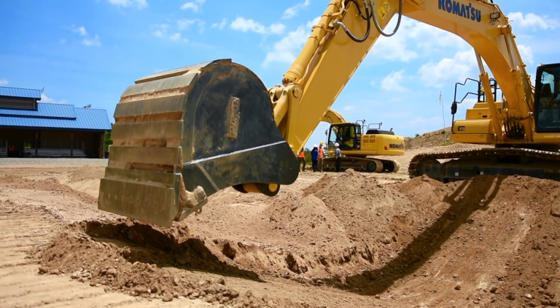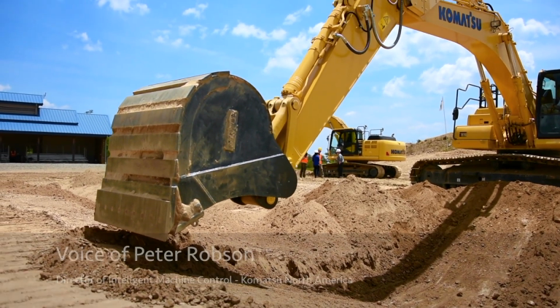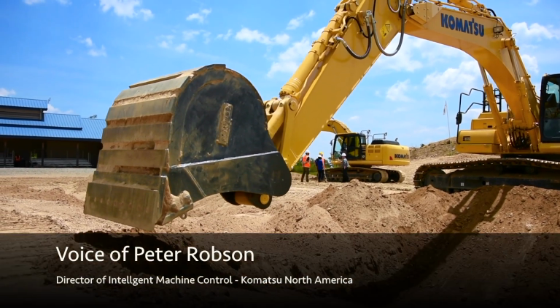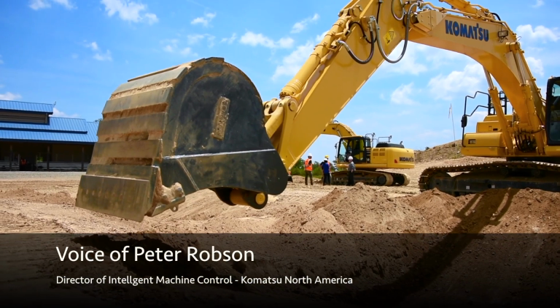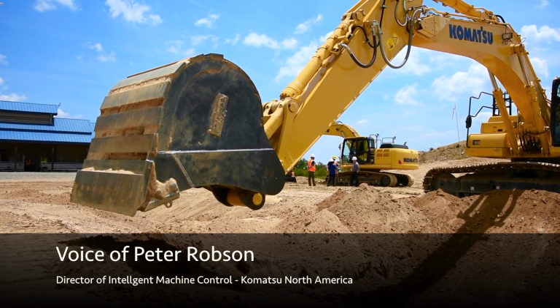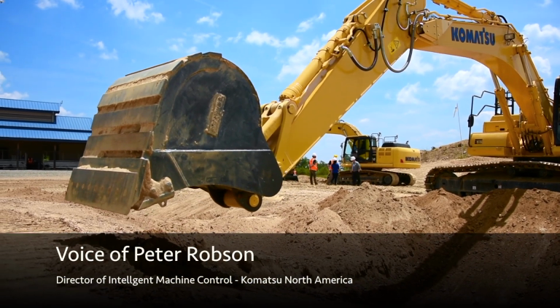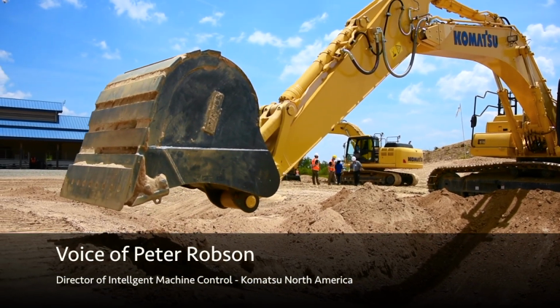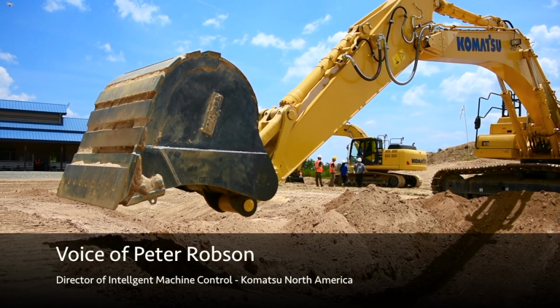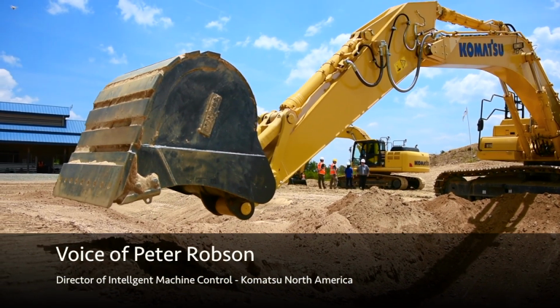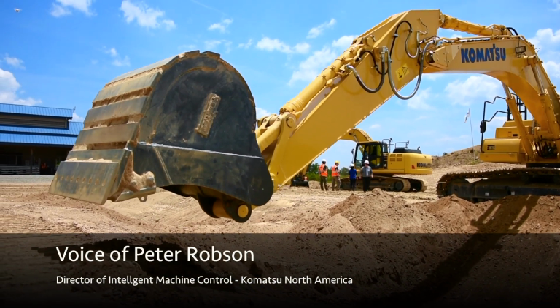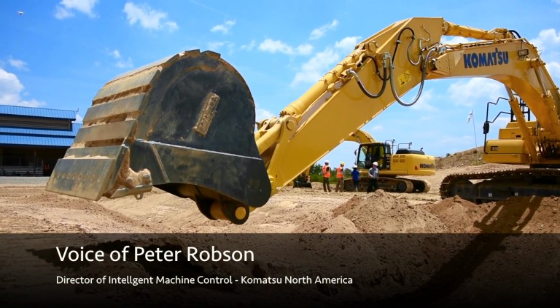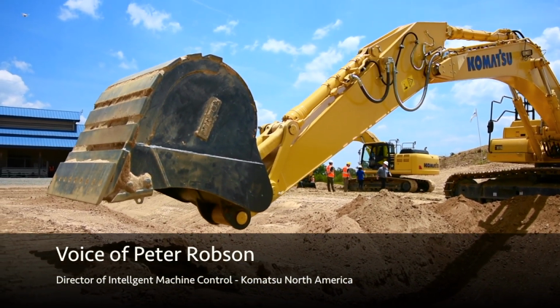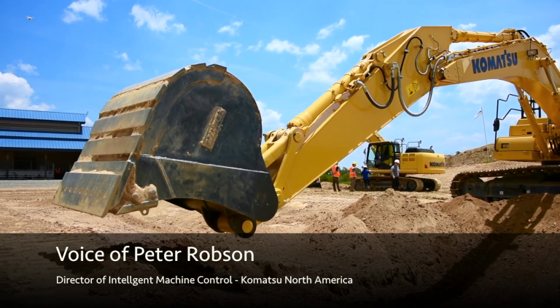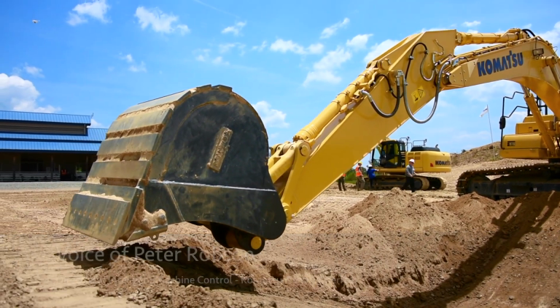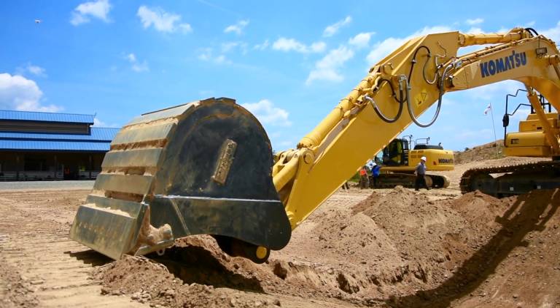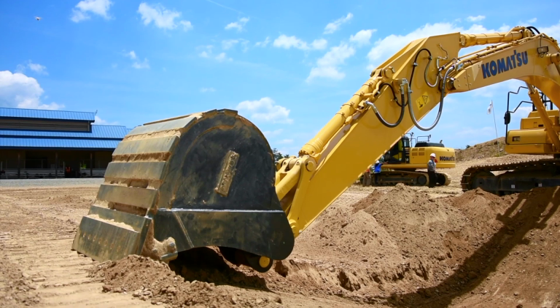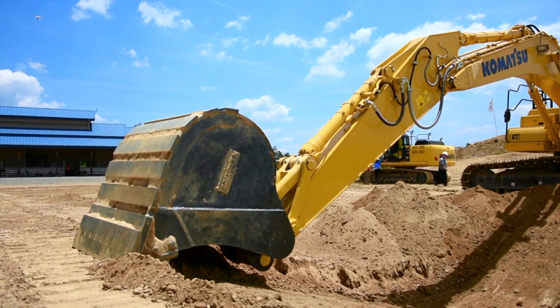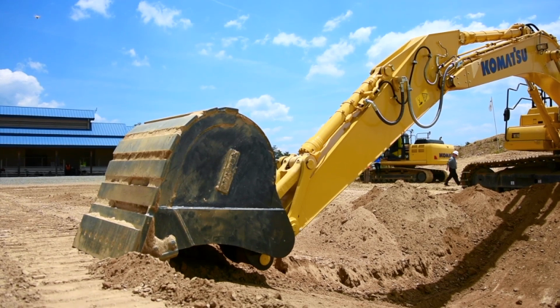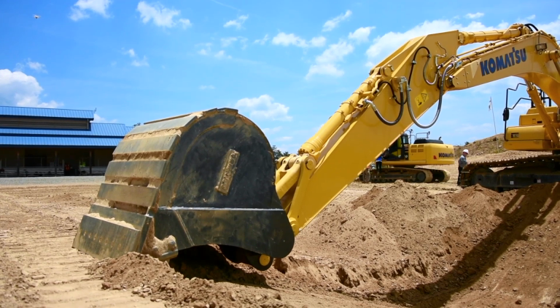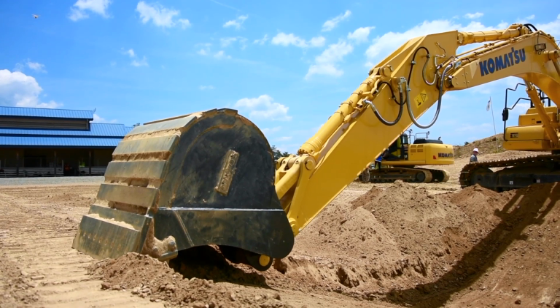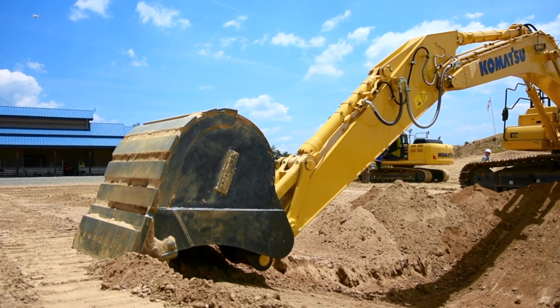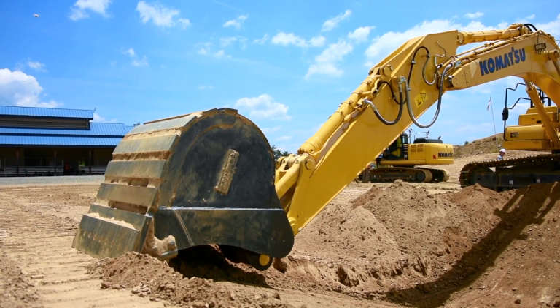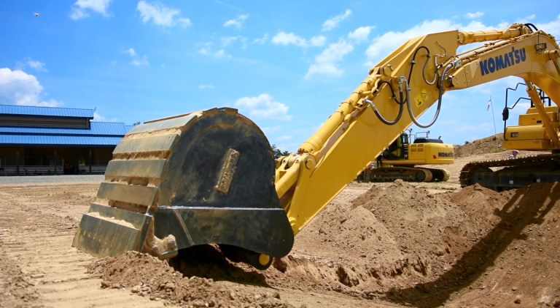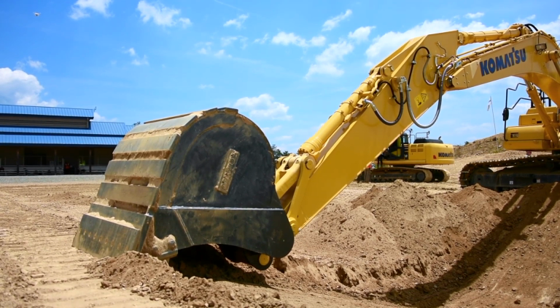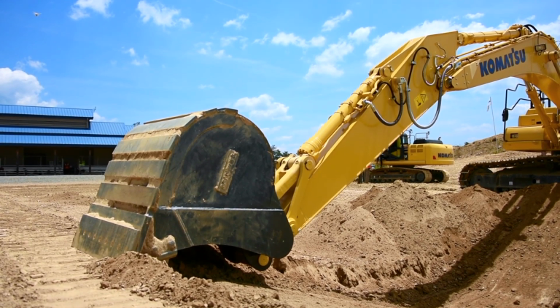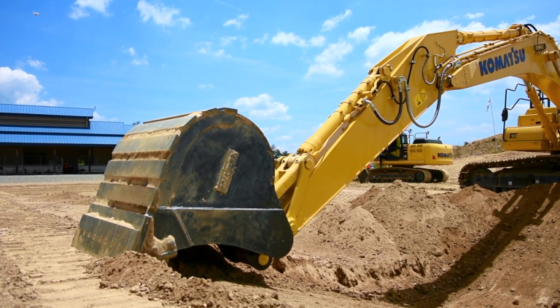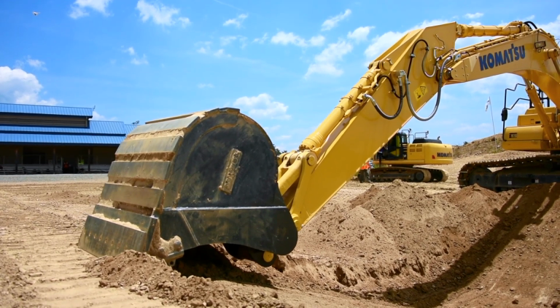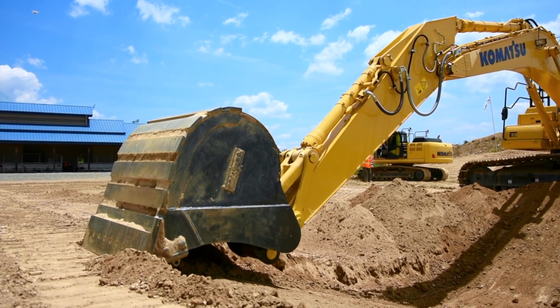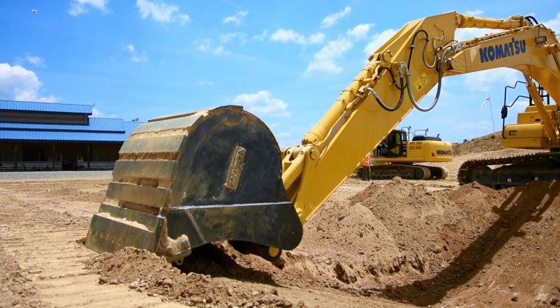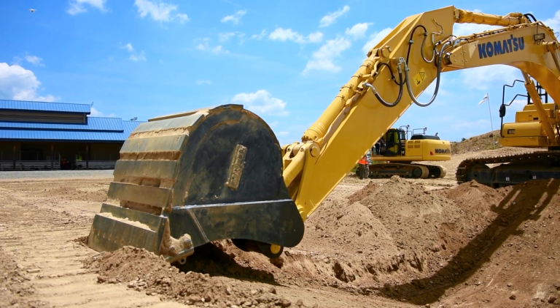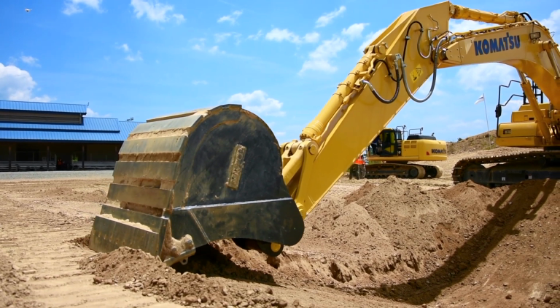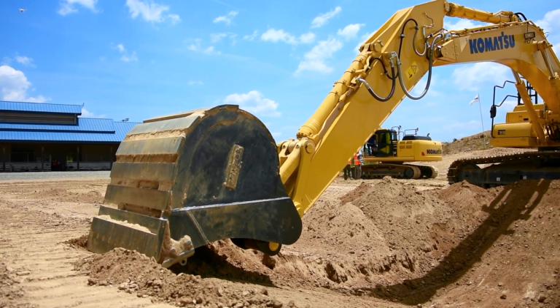So this is where it knows where the surface is — it's going to quit, and it won't allow, as much as he tries to push that down any further, it will not go.